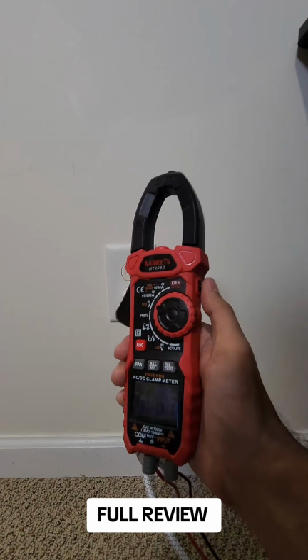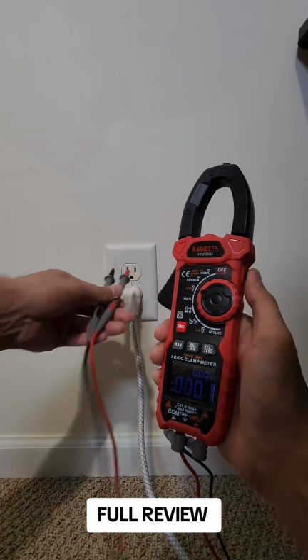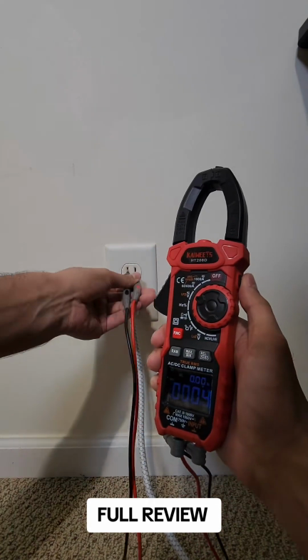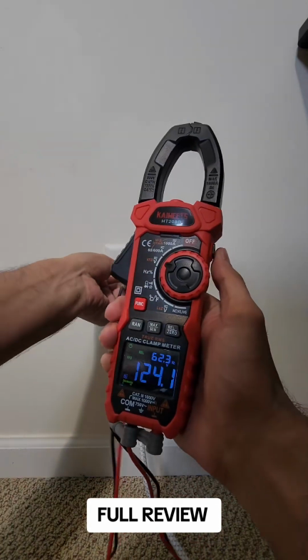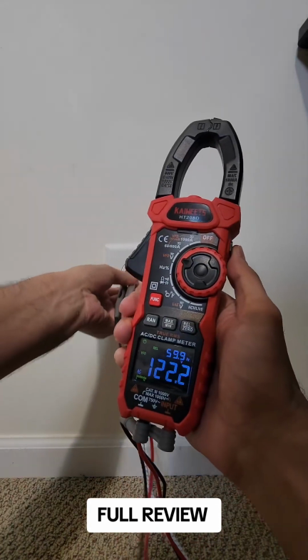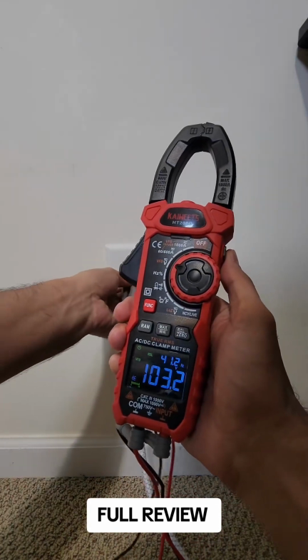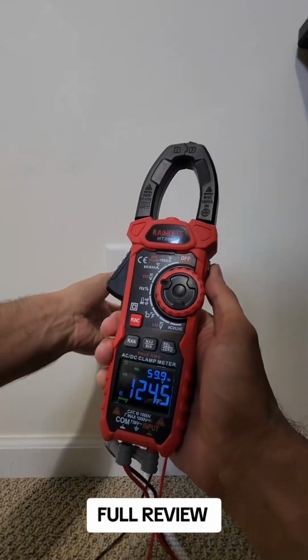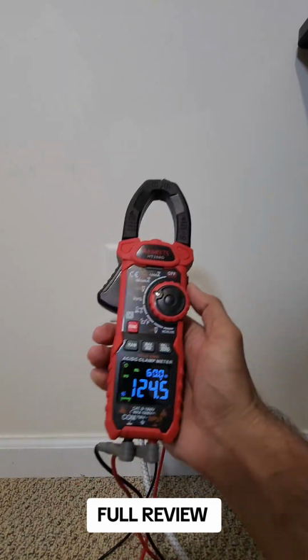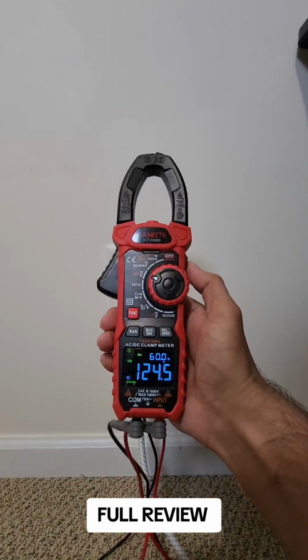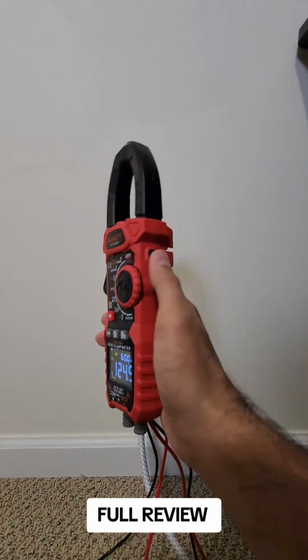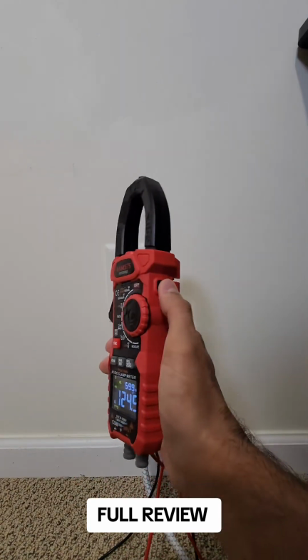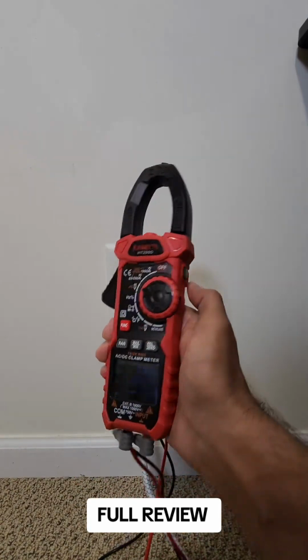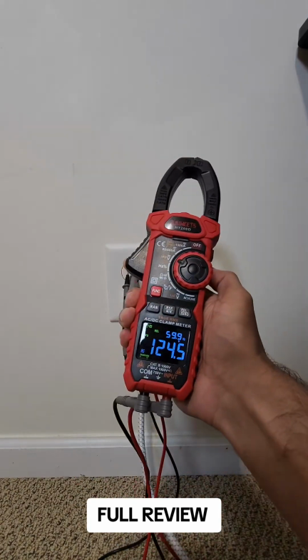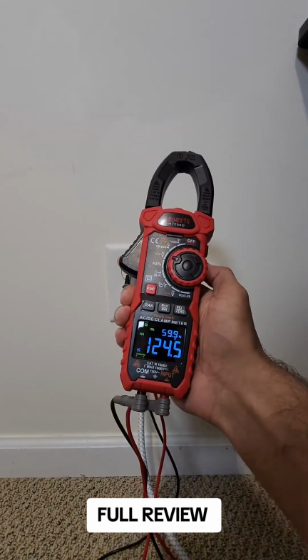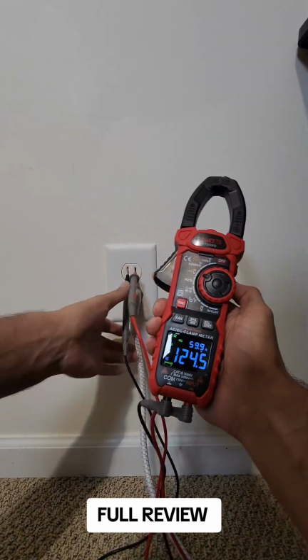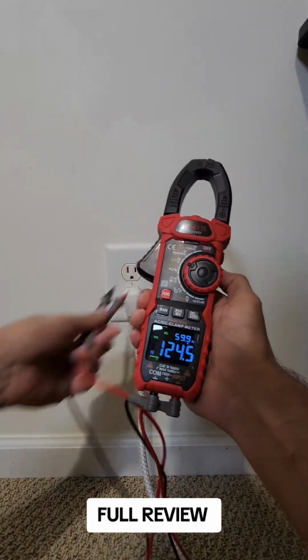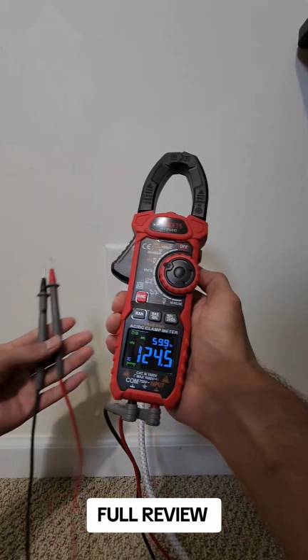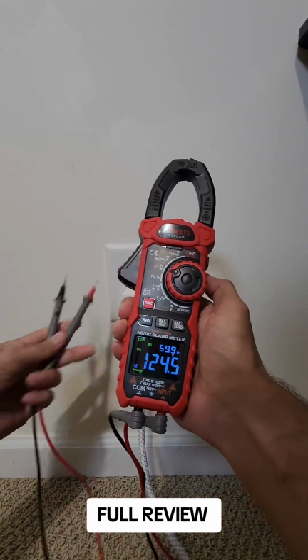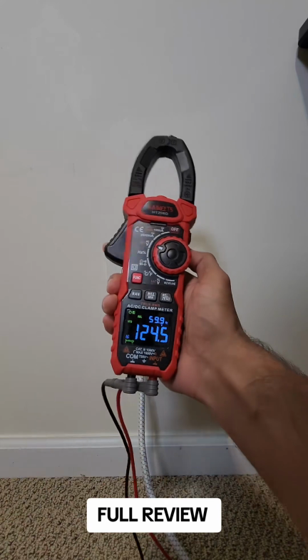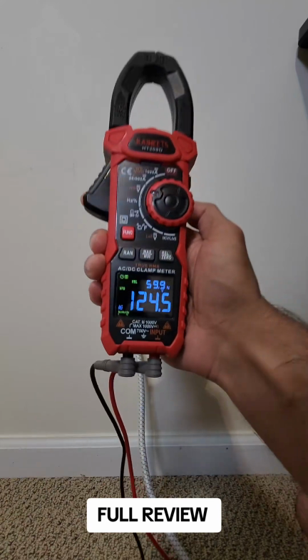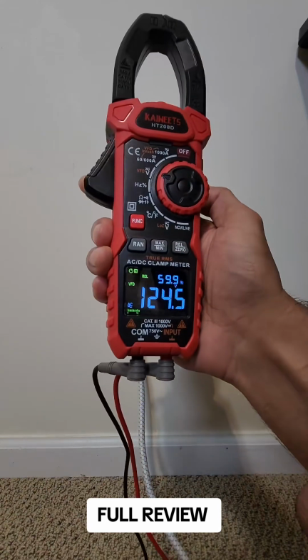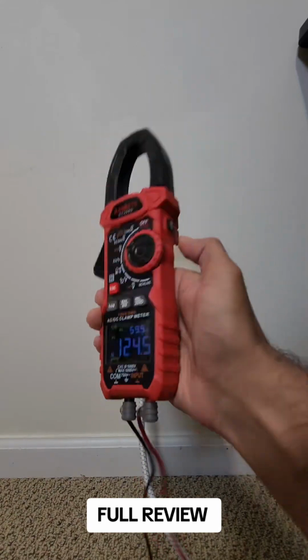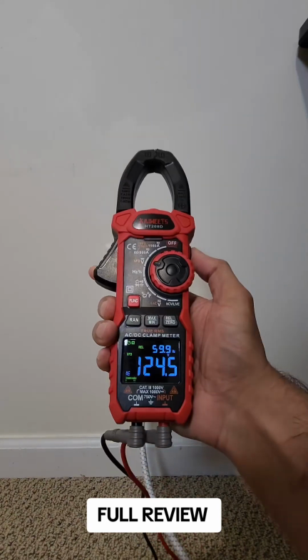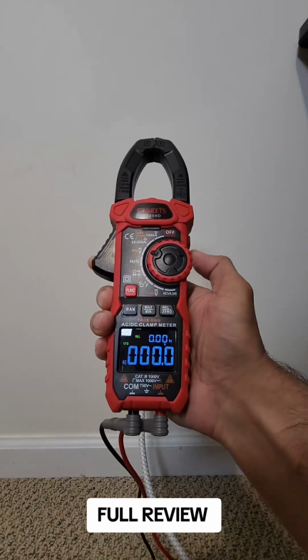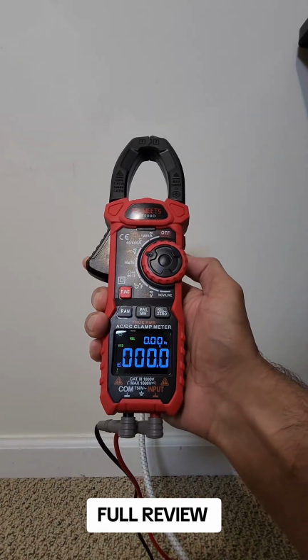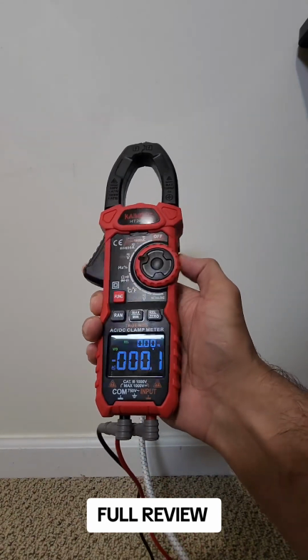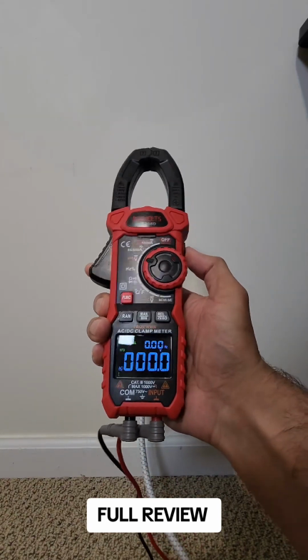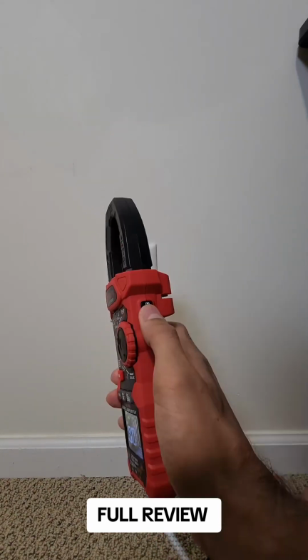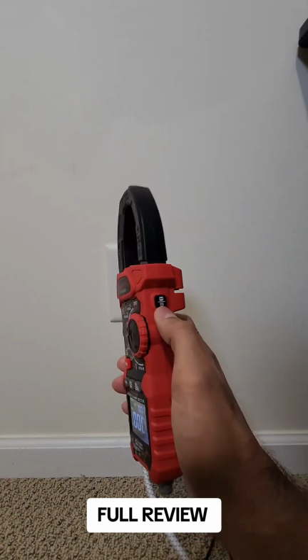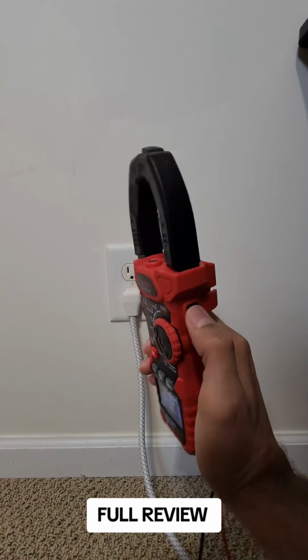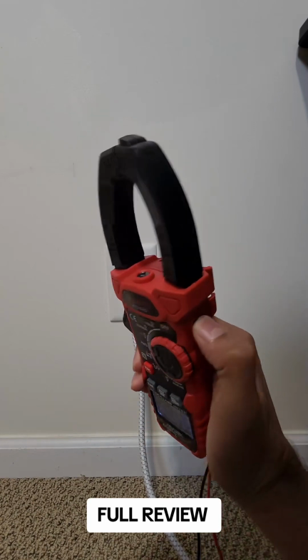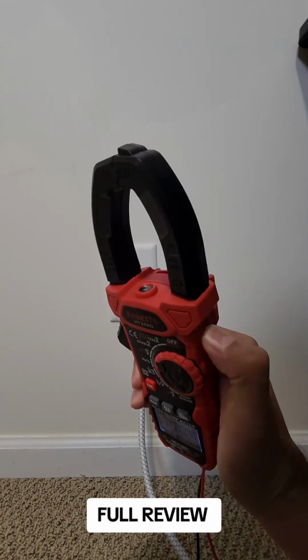This button is to hold and for the flashlight. When you're checking the voltage or amperes, just press this once and it'll hold the reading for you. When you take it off, it's gonna still hold it there. Press one more time and it goes to zero. If you press and hold, the flashlight comes on.